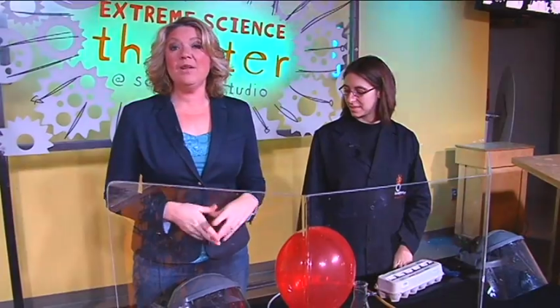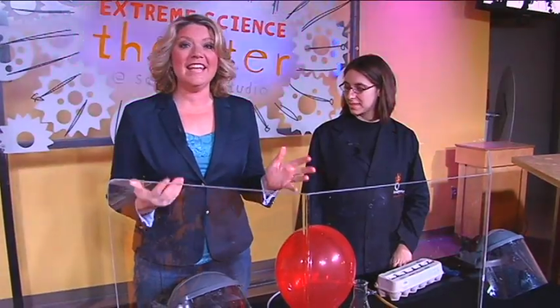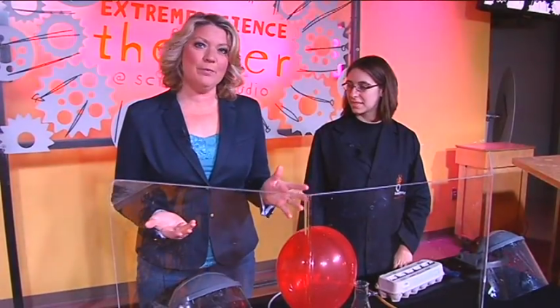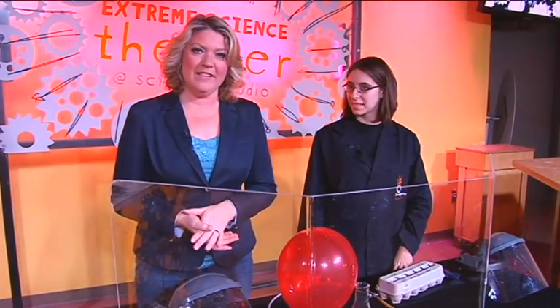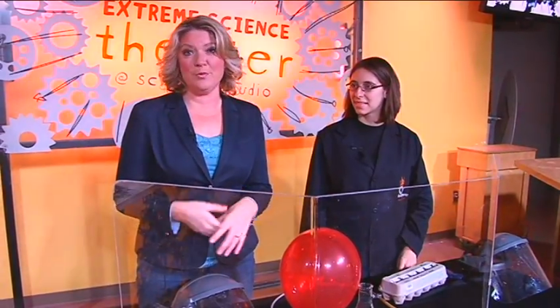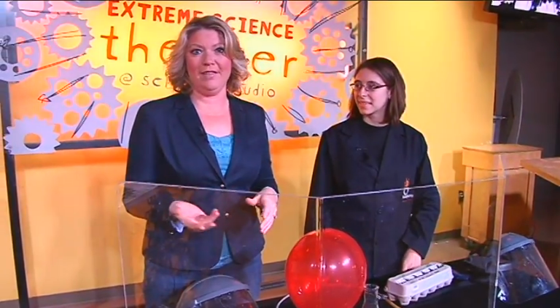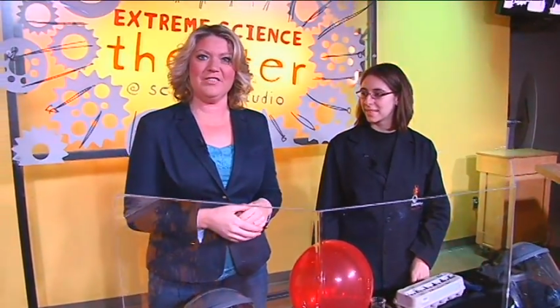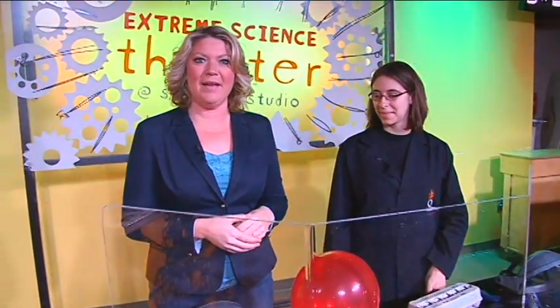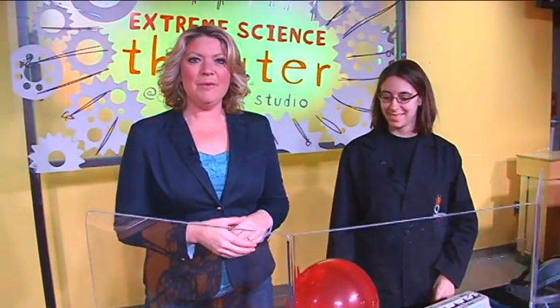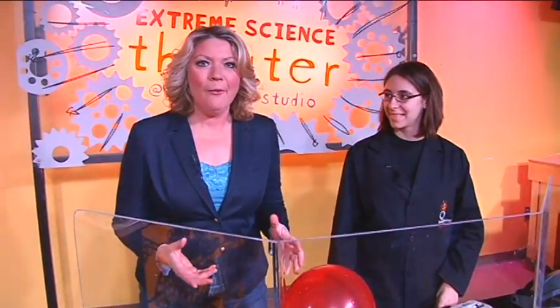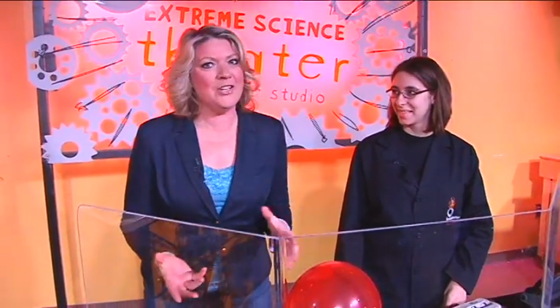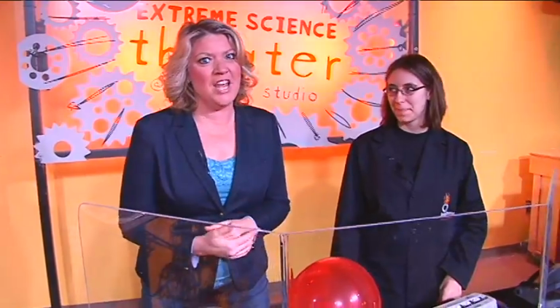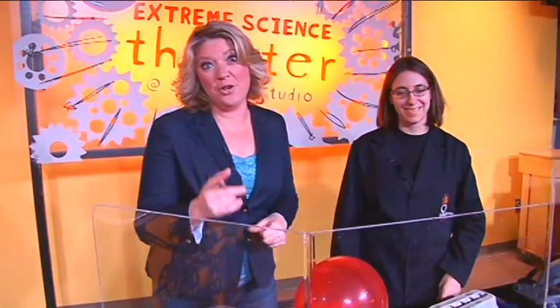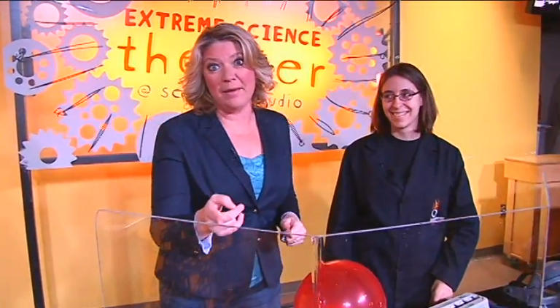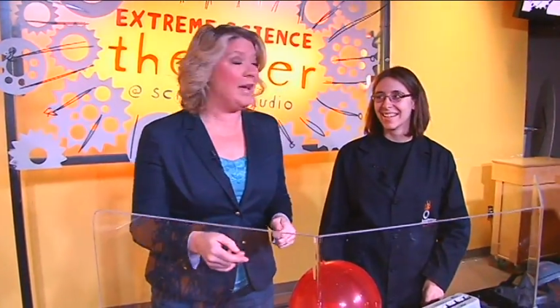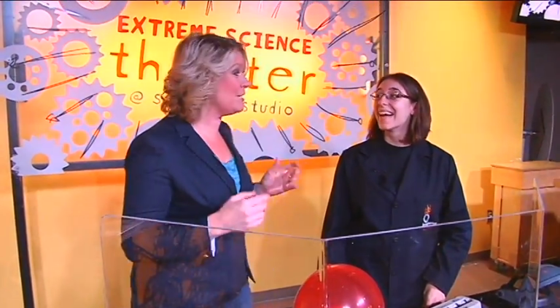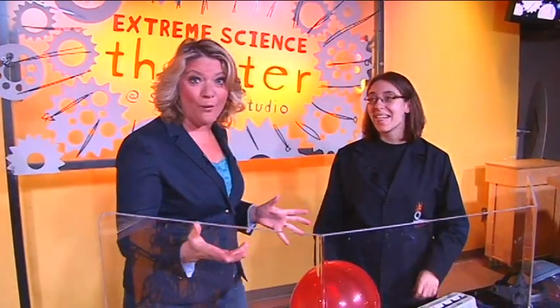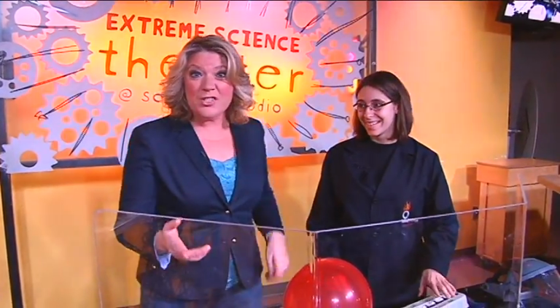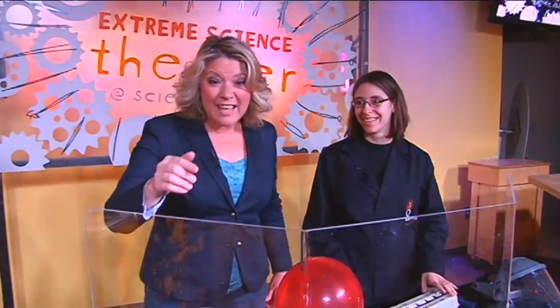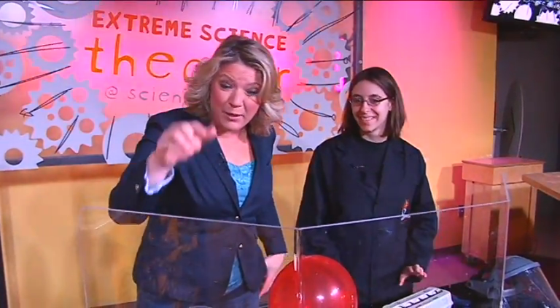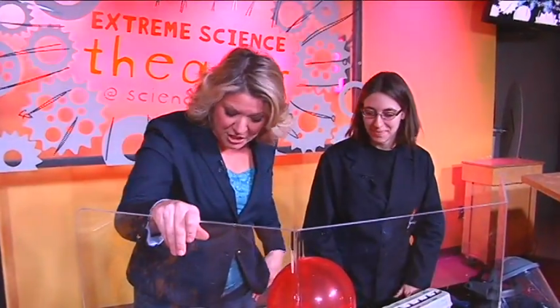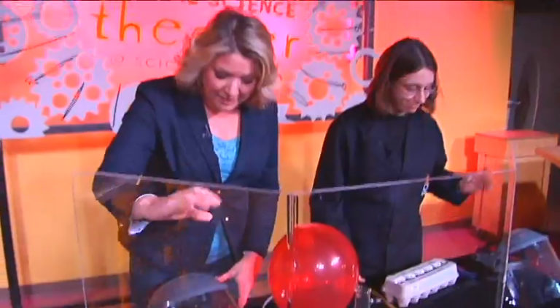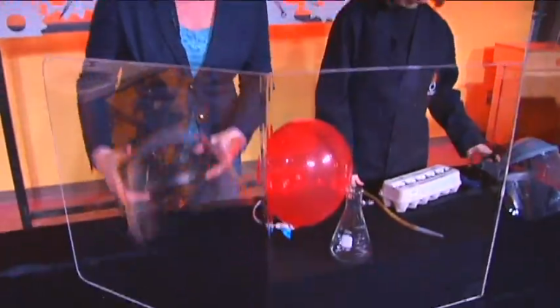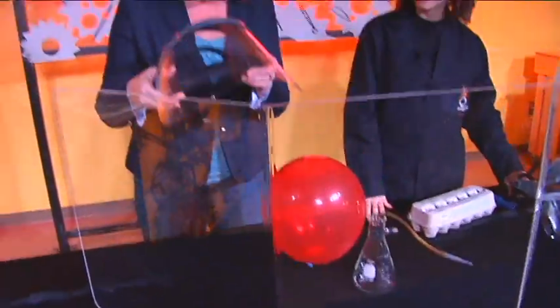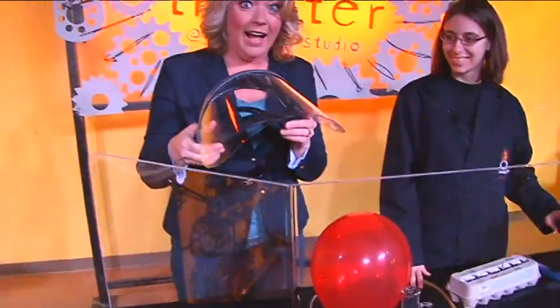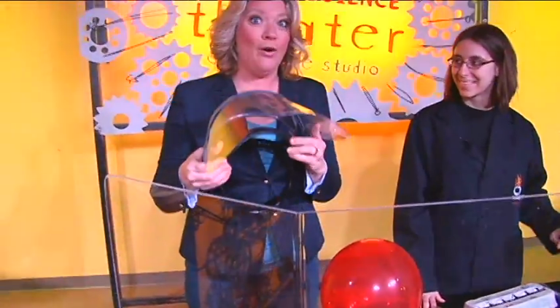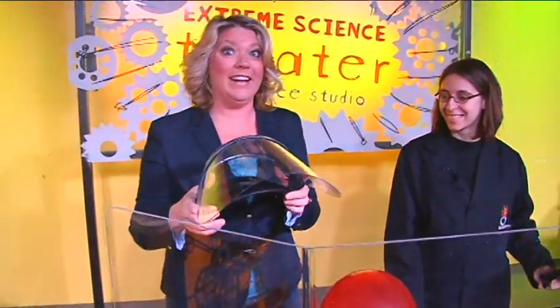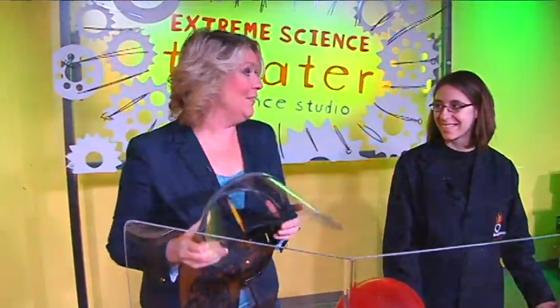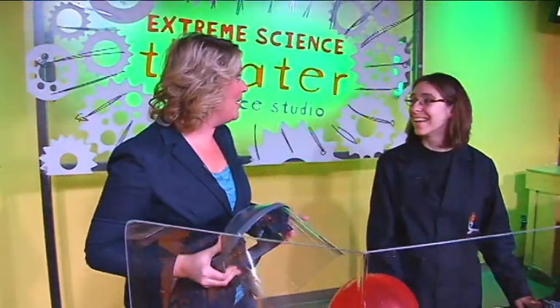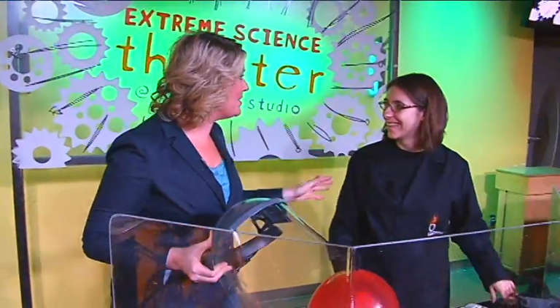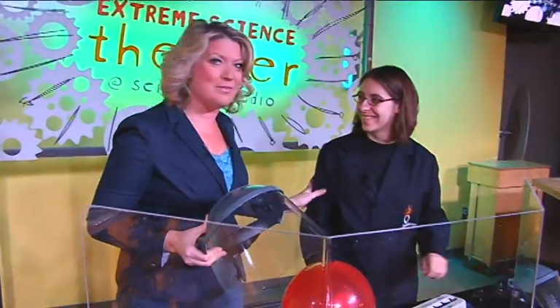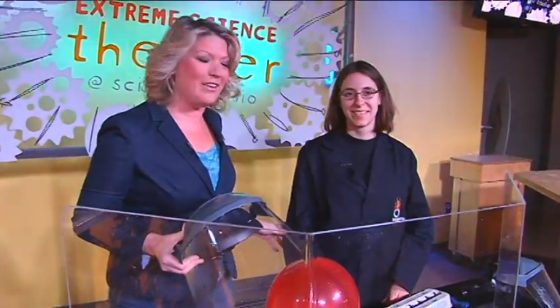We love to eat eggs for breakfast, and of course we color them at Easter time, but now we're at Imagination Station, so you know what that means — we're going to make them explode. So when they give me a blast shield and one of these, I know I'm going to get a little nervous, so I have my extreme scientist with me, Nicole.